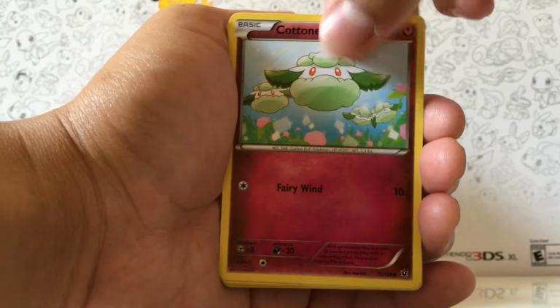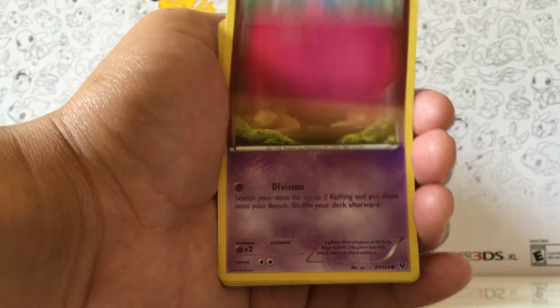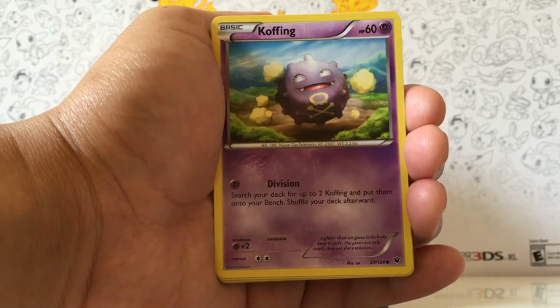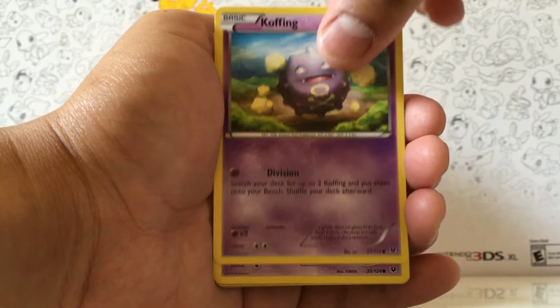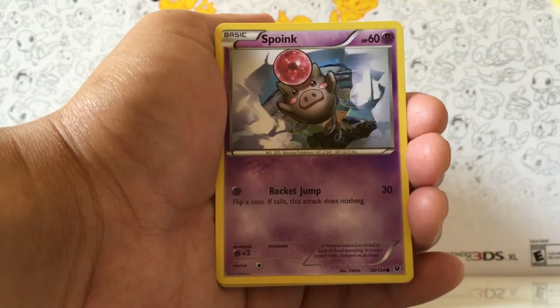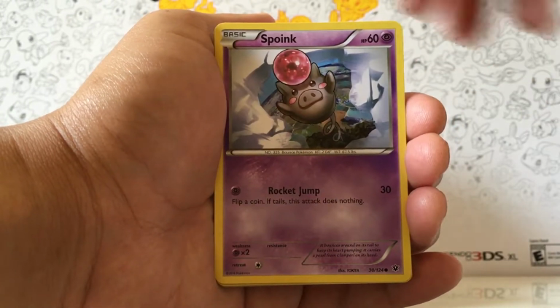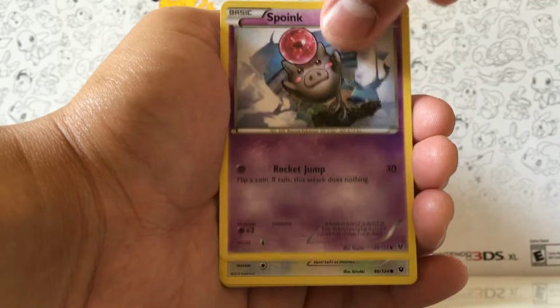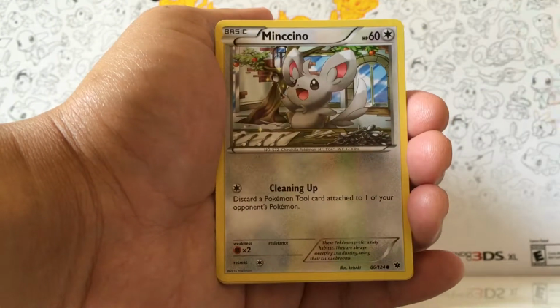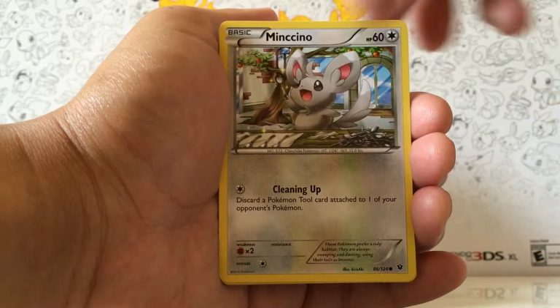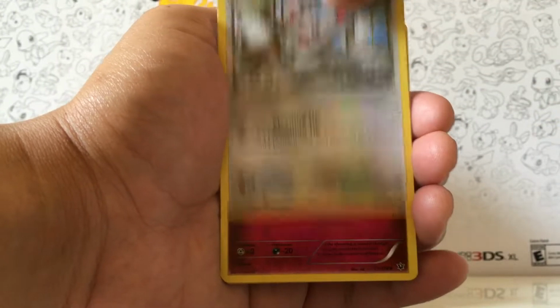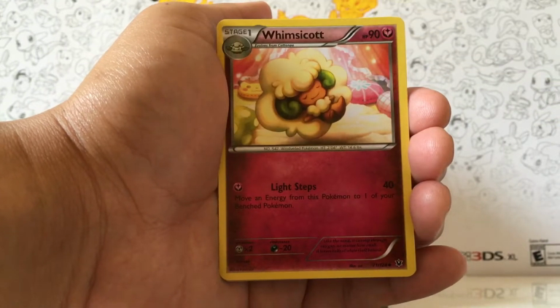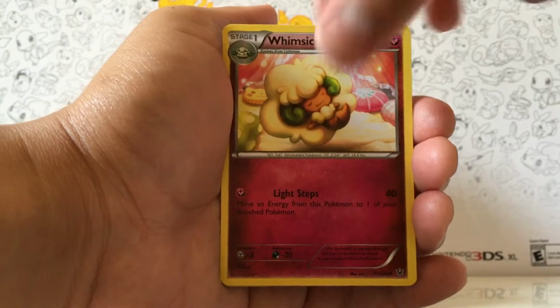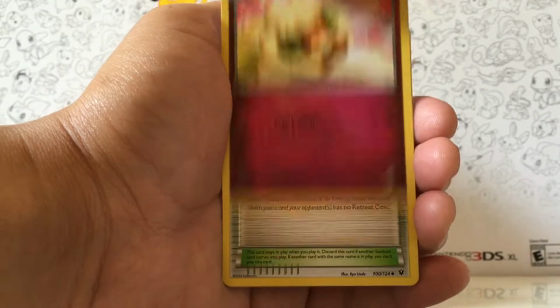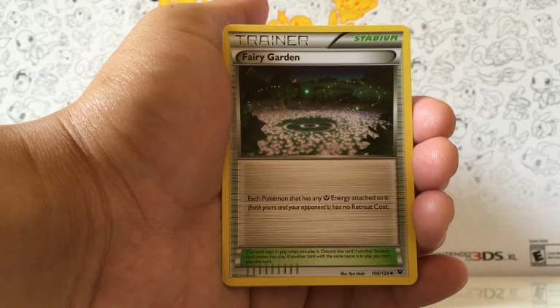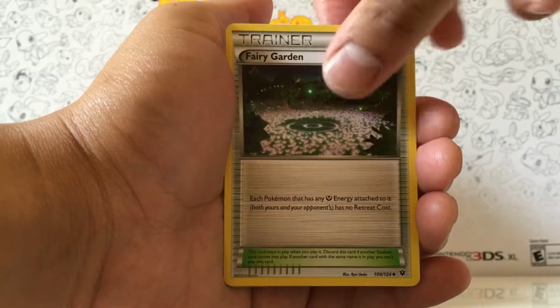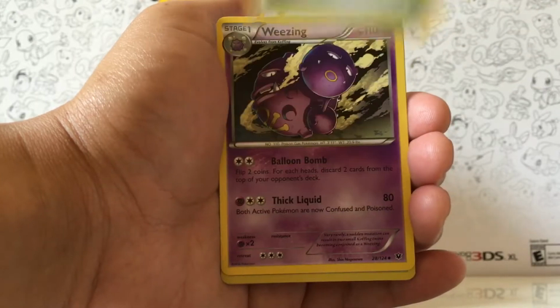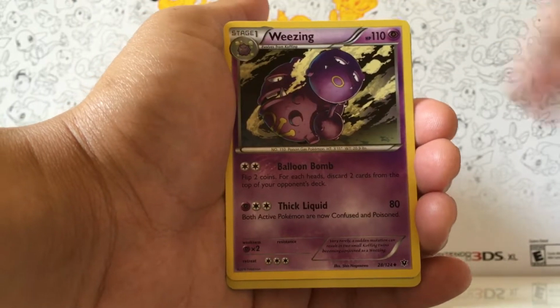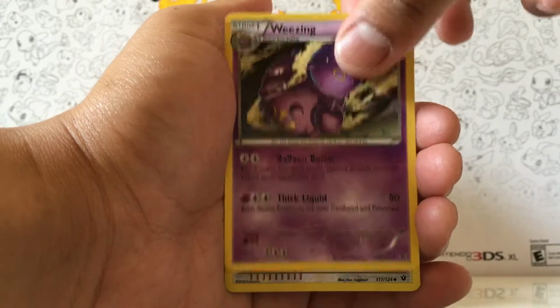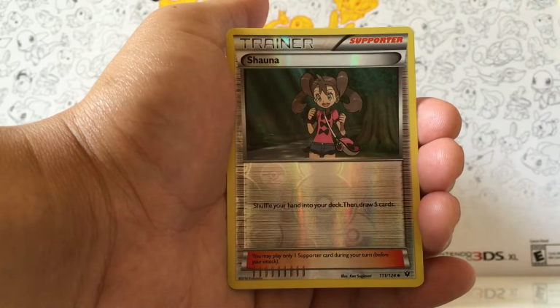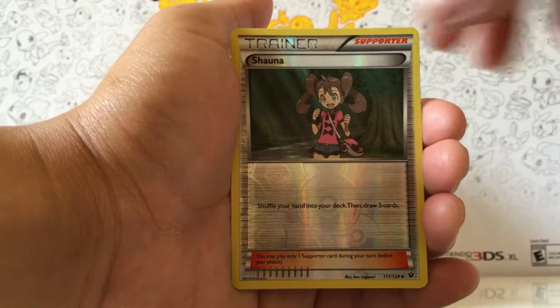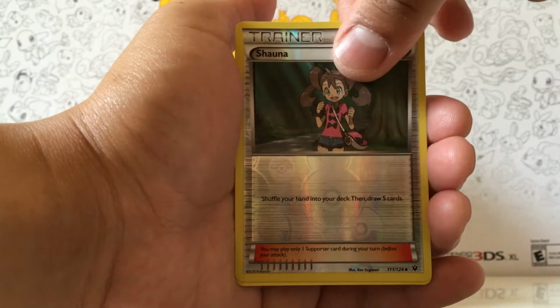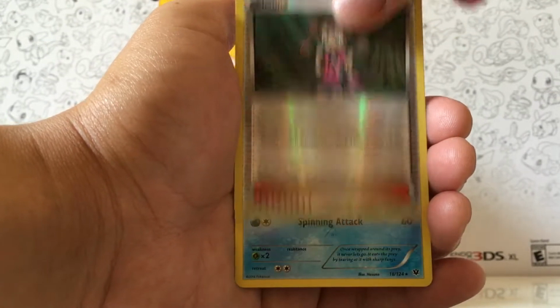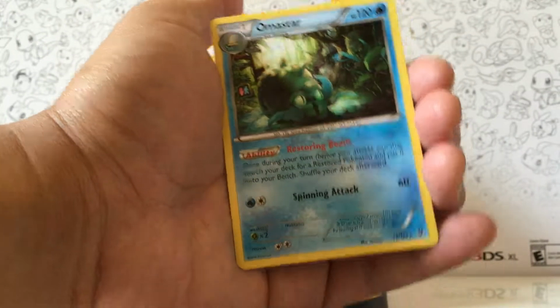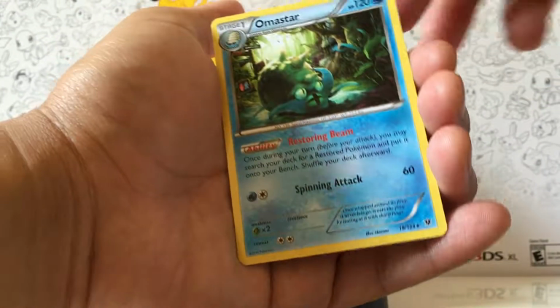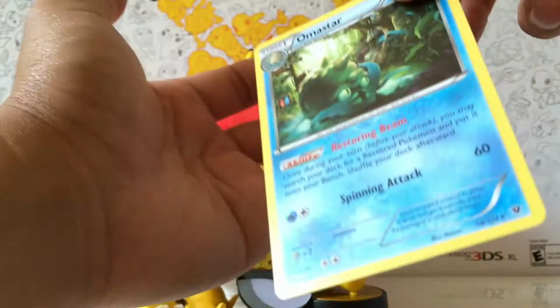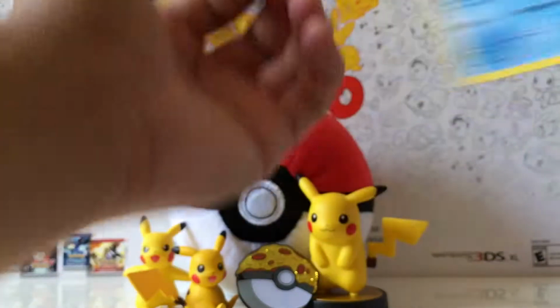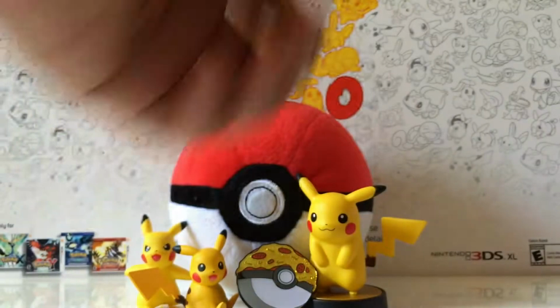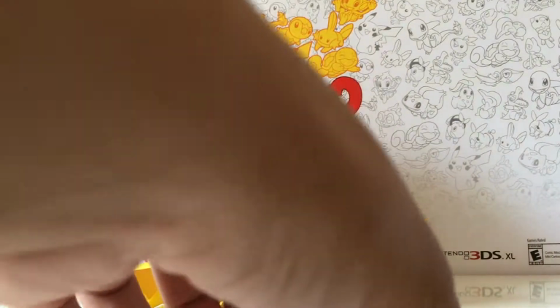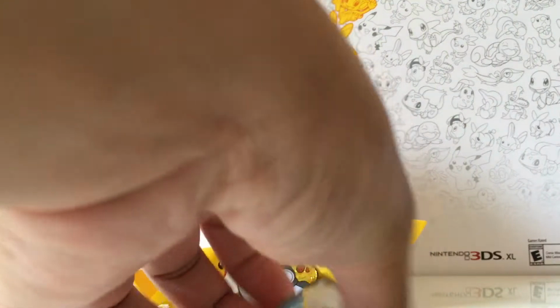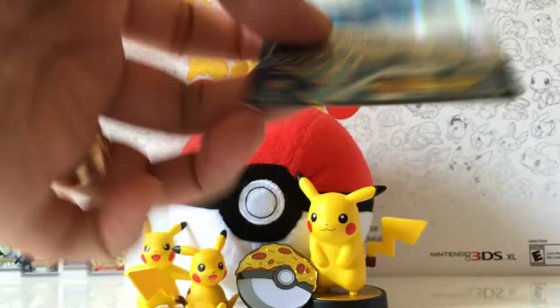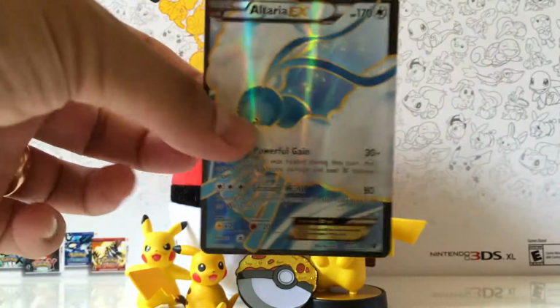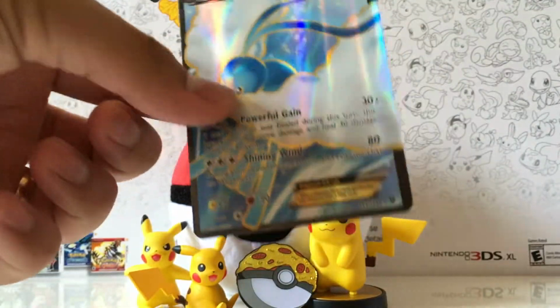Cottonee again, Koffing, Spoink, Mancino, Whimsicott, Fairy Garden, Wheezing, Shauna, Omastar — Non-Holo Rare.